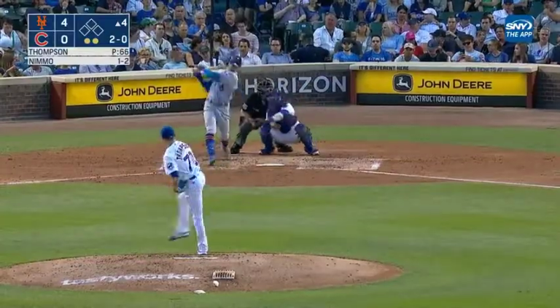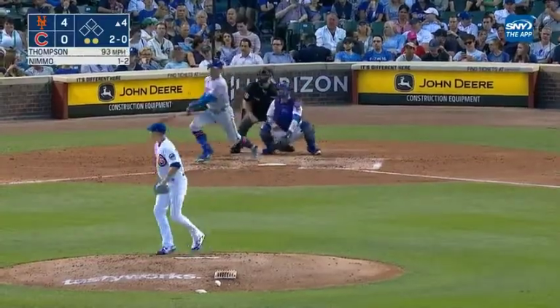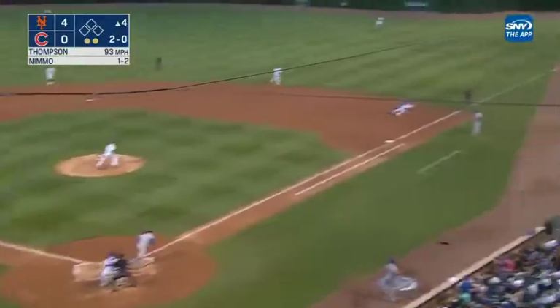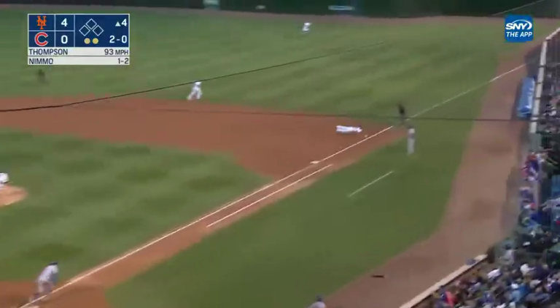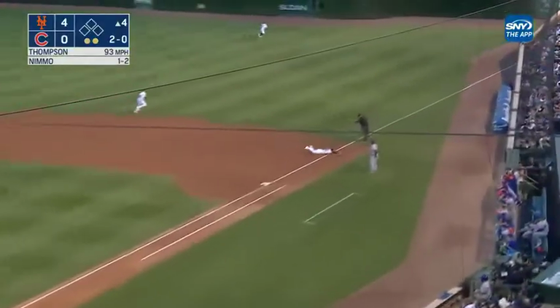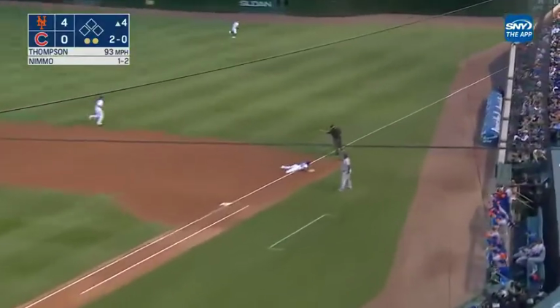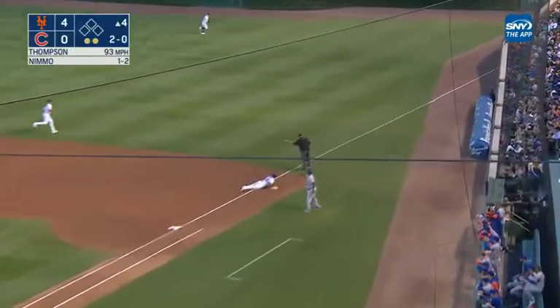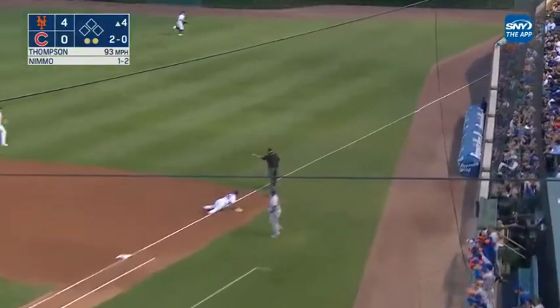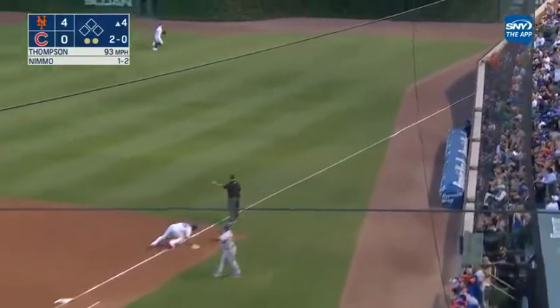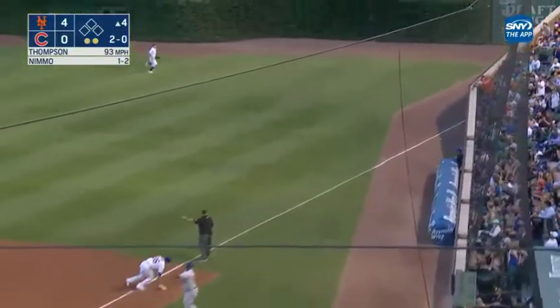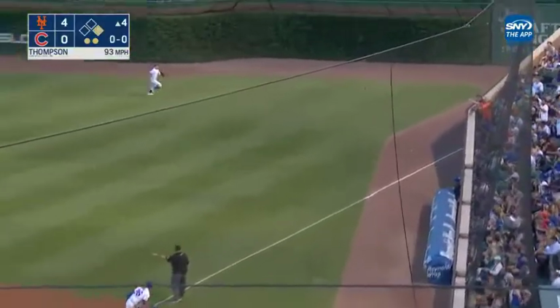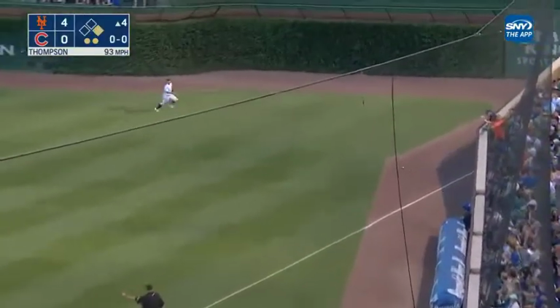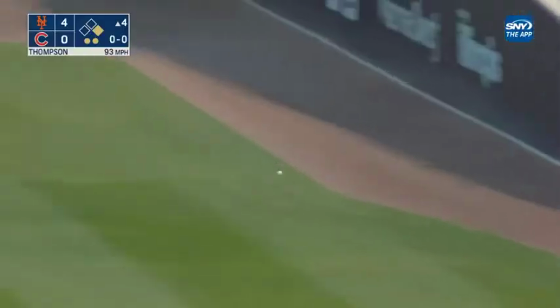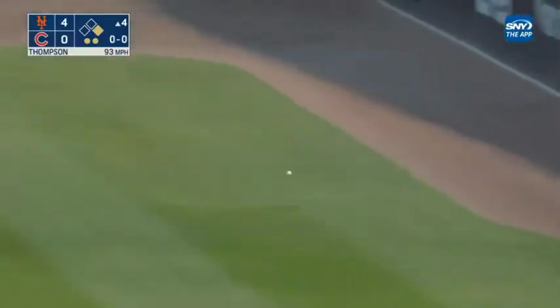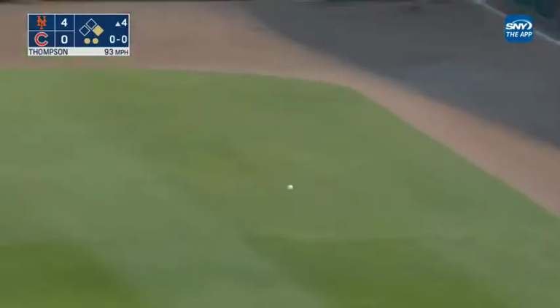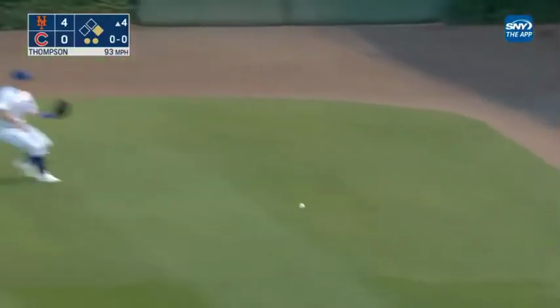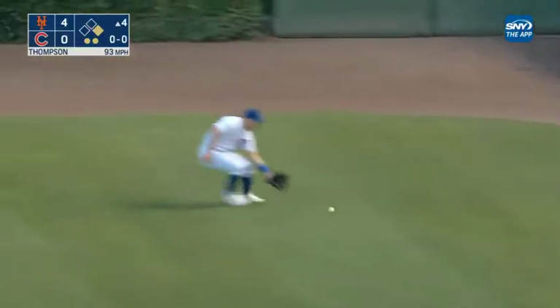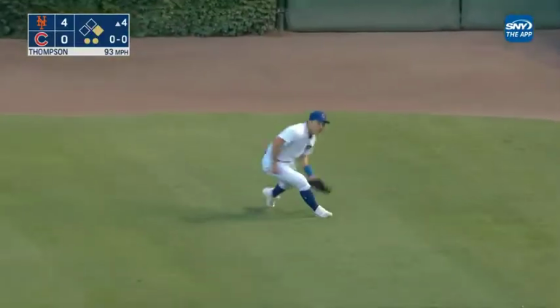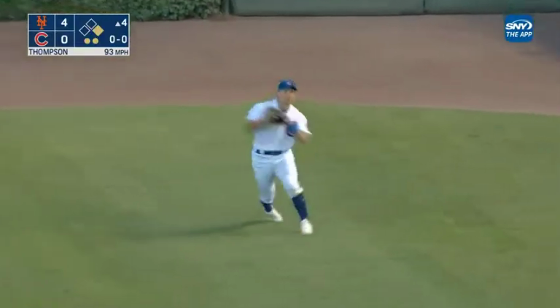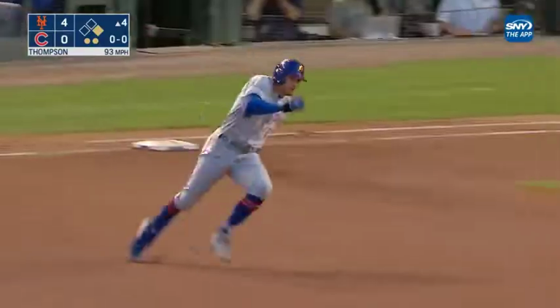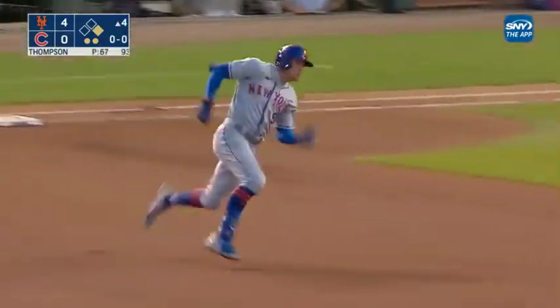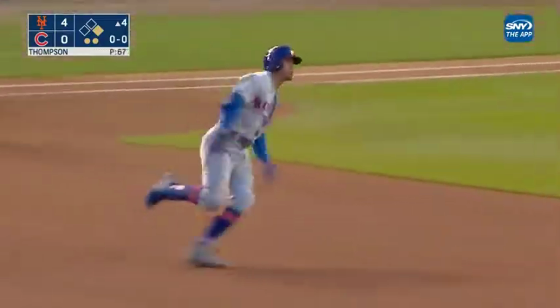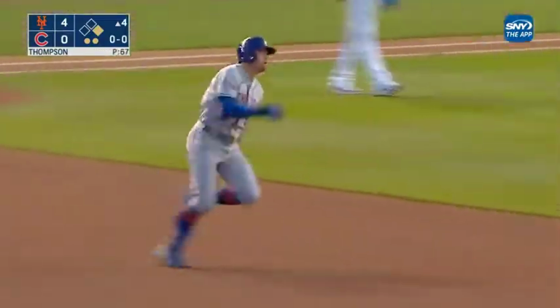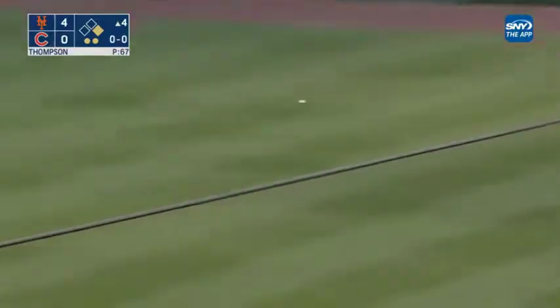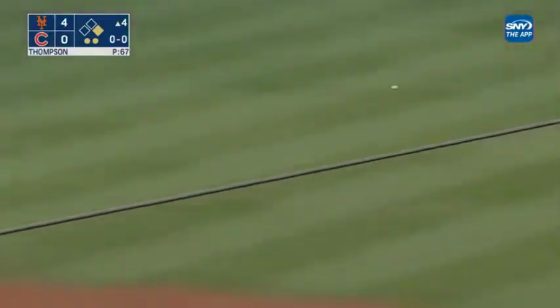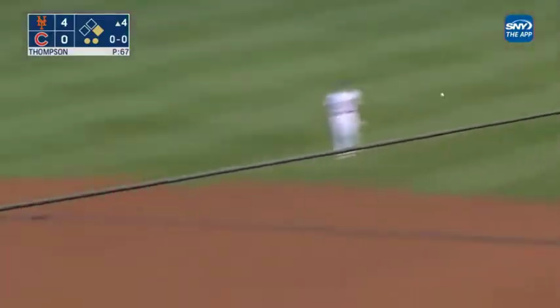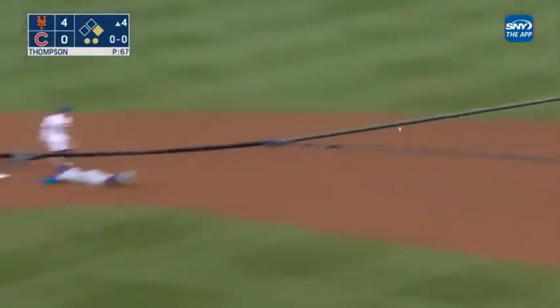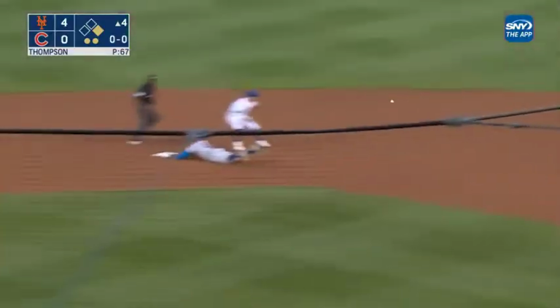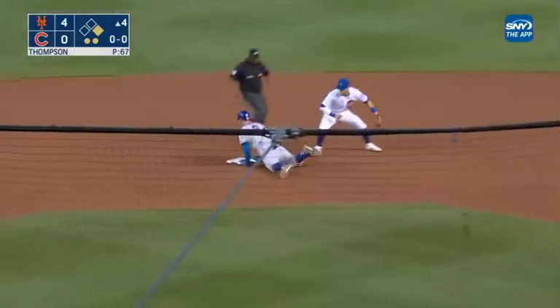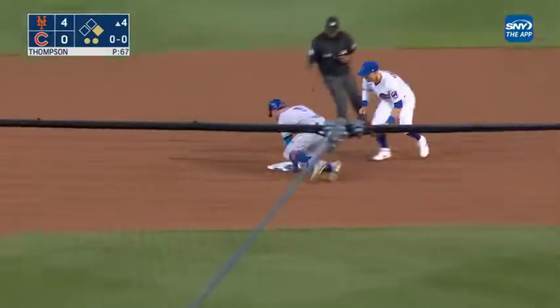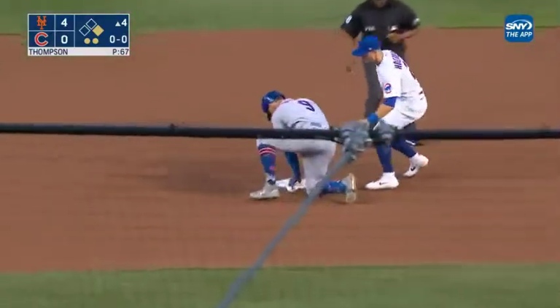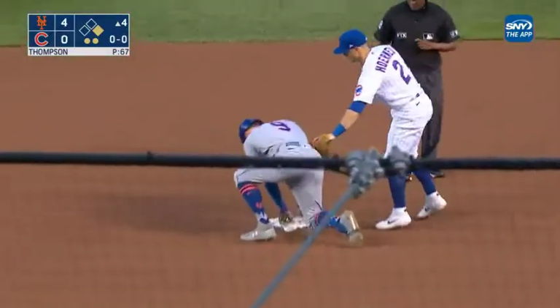That's pulled over the bag — that's a fair ball for Nimmo going down the line, off the sidewall. It caroms to Suzuki. Nimmo's going to challenge him, and he makes it safely with a double.